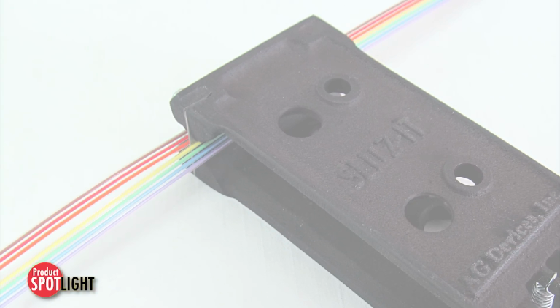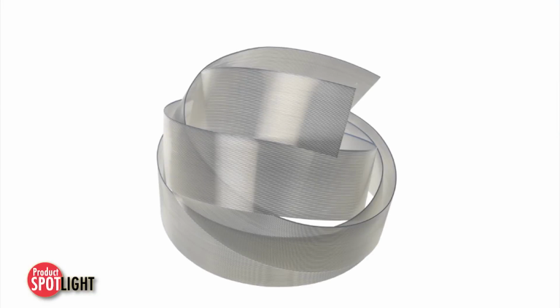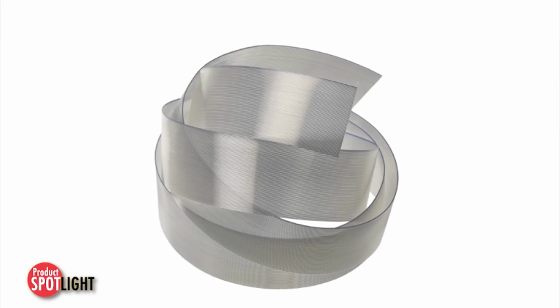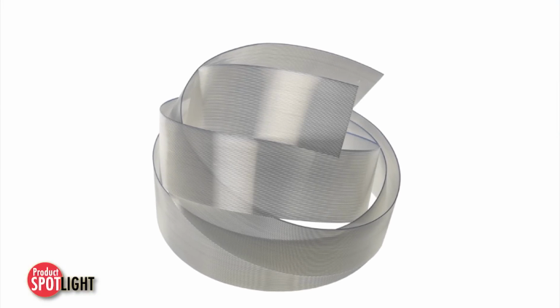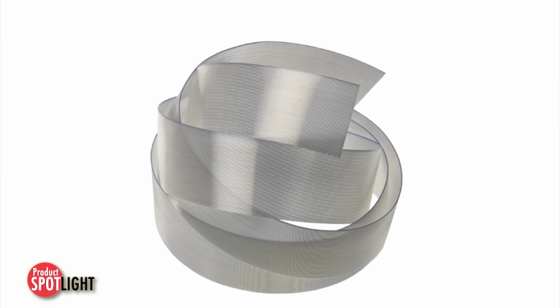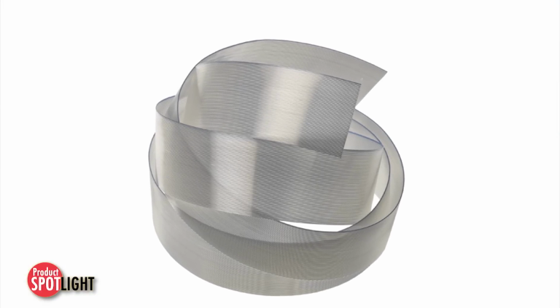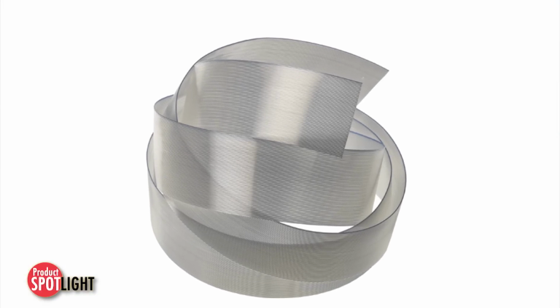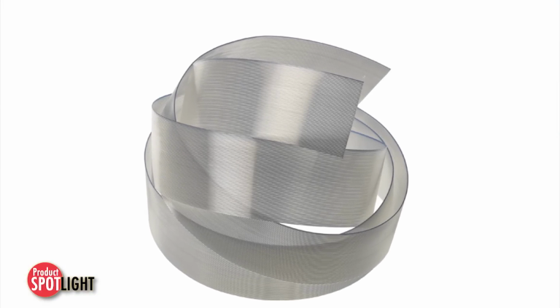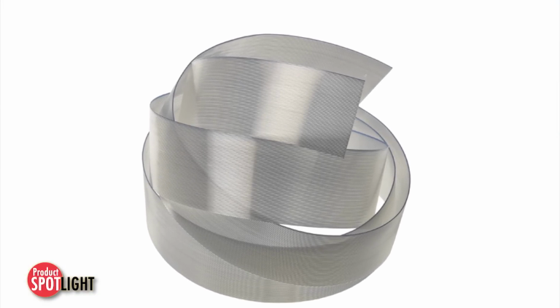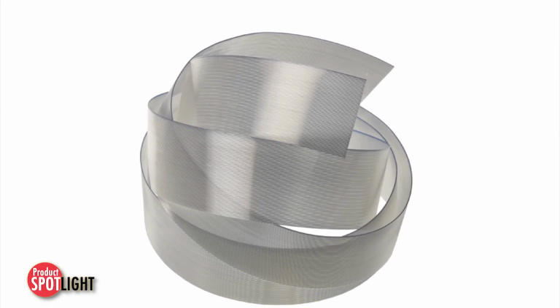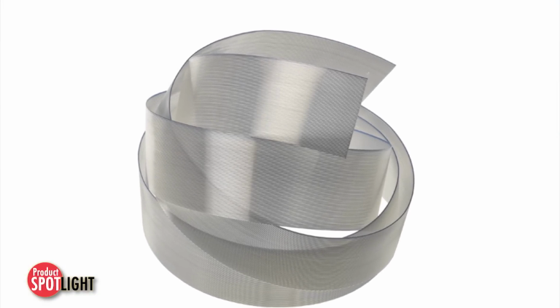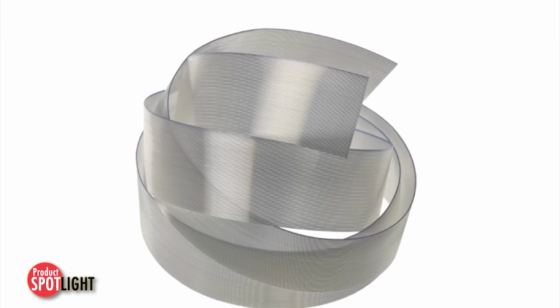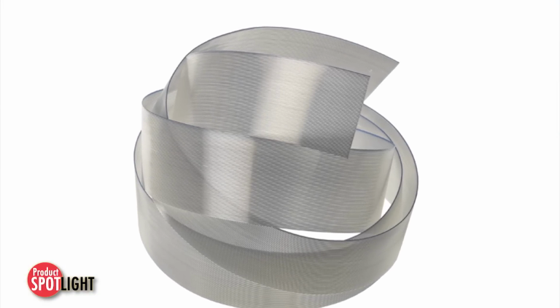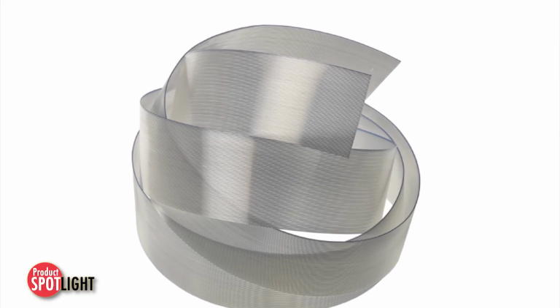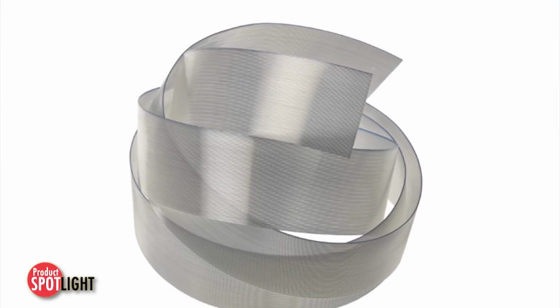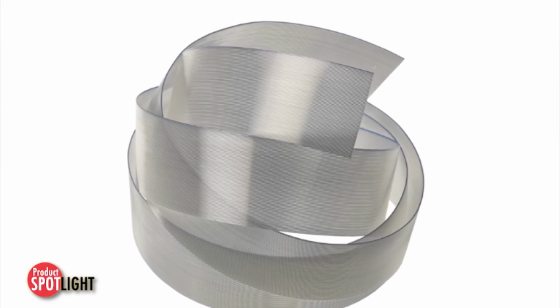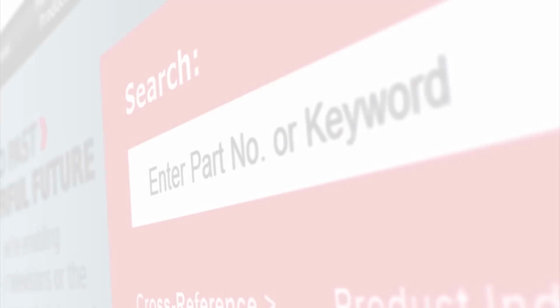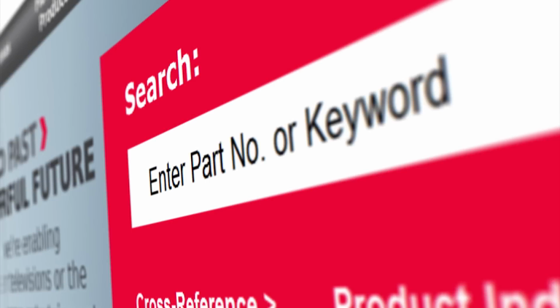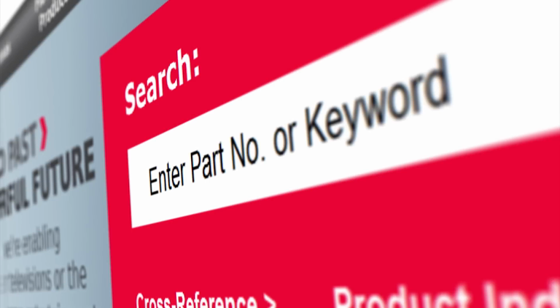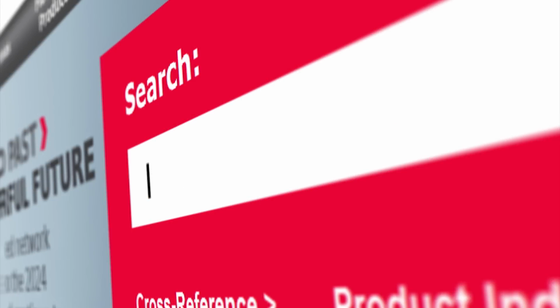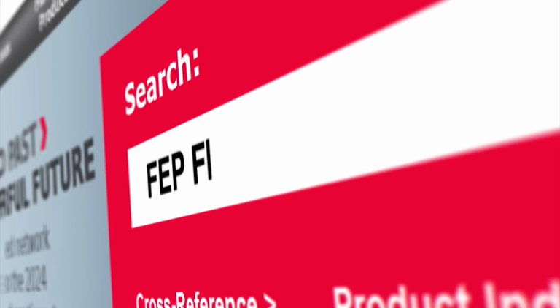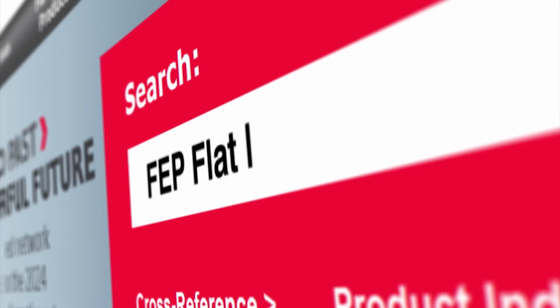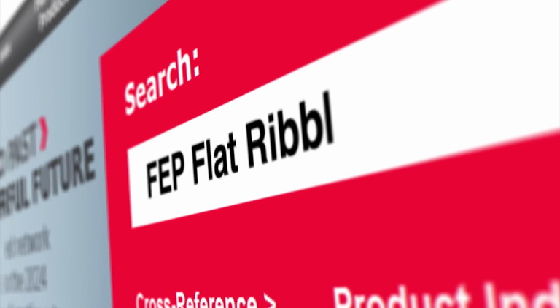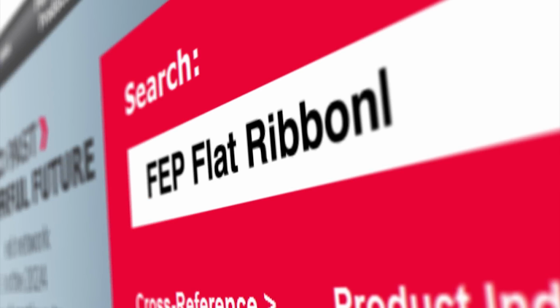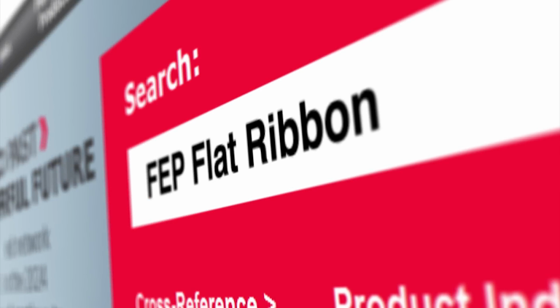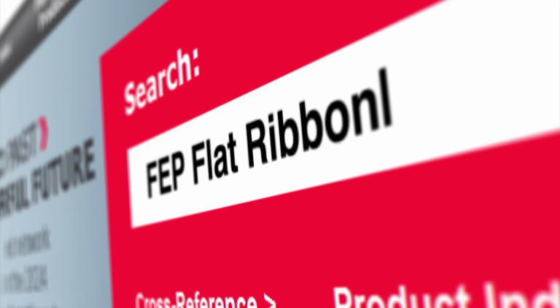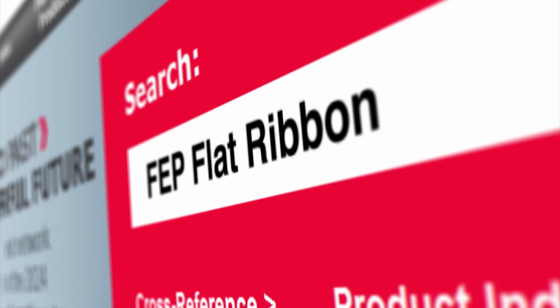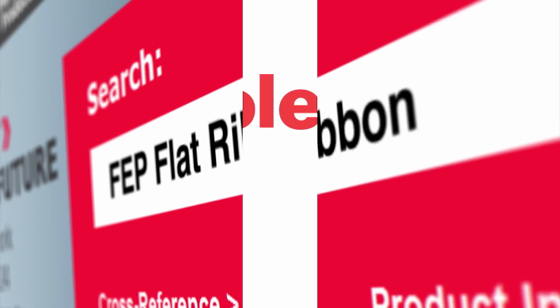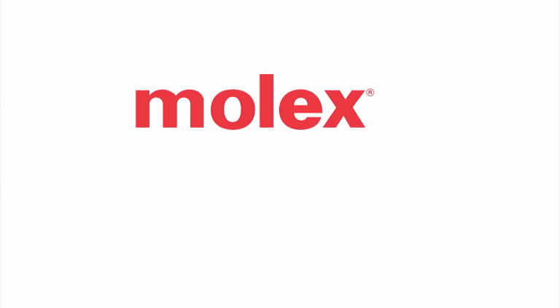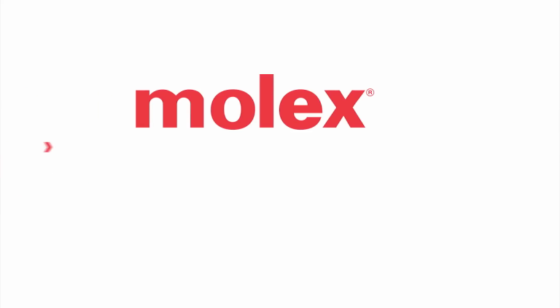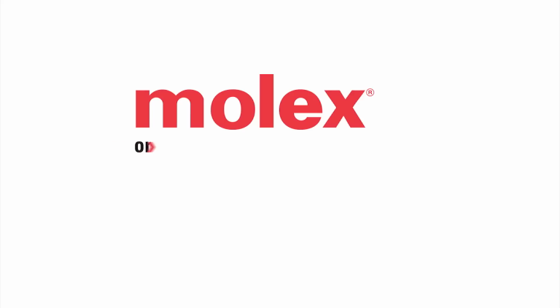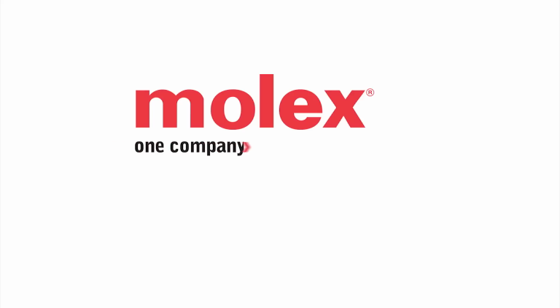For more information on the Temflex FEP Flat Ribbon Cable and other specialty cable assemblies, go to molex.com and search FEP Flat Ribbon.